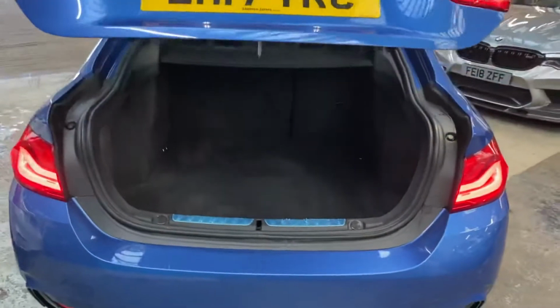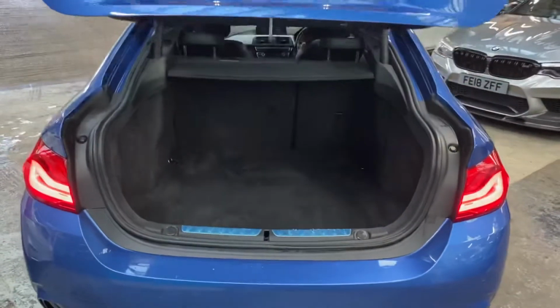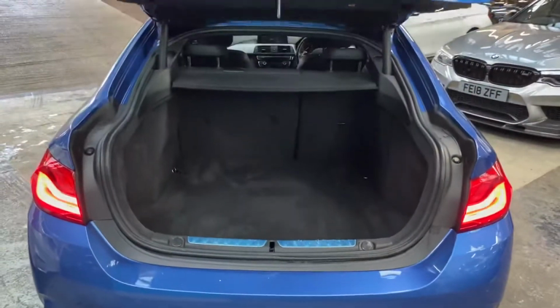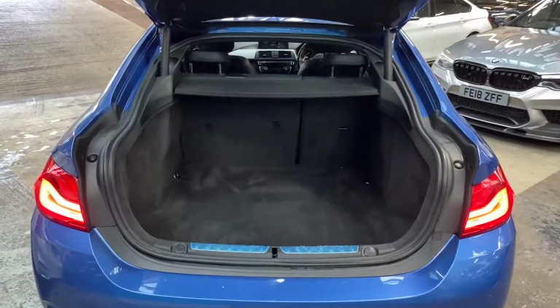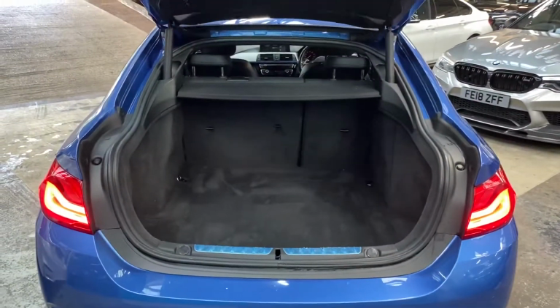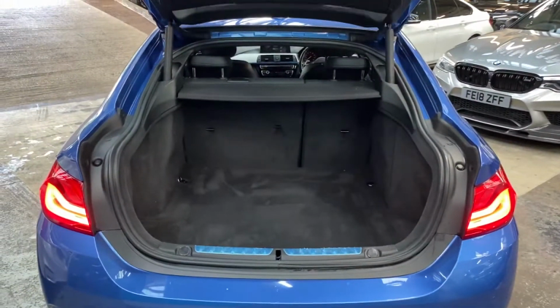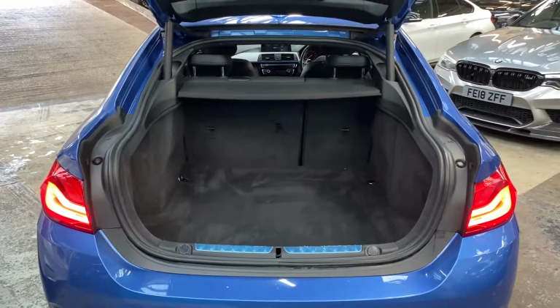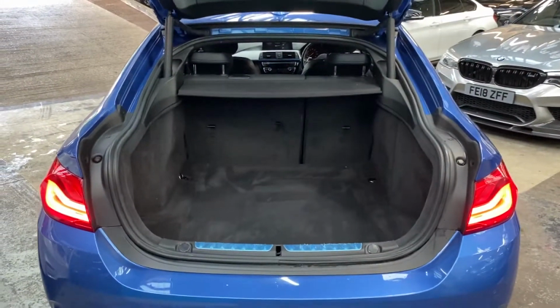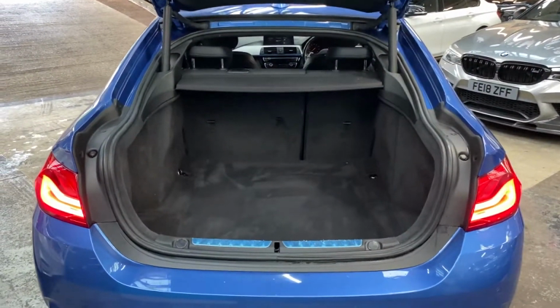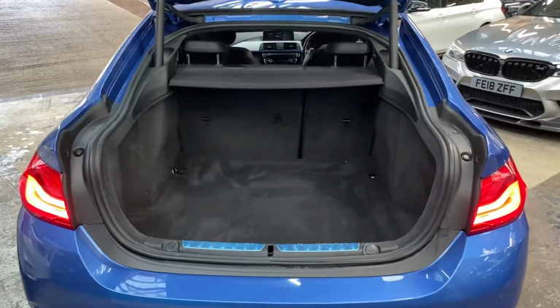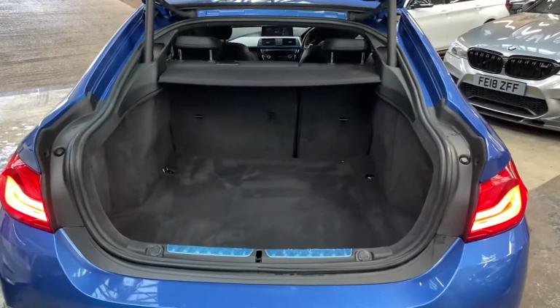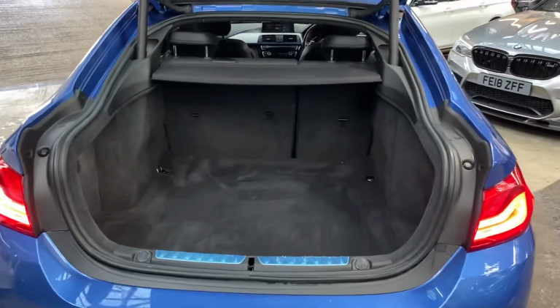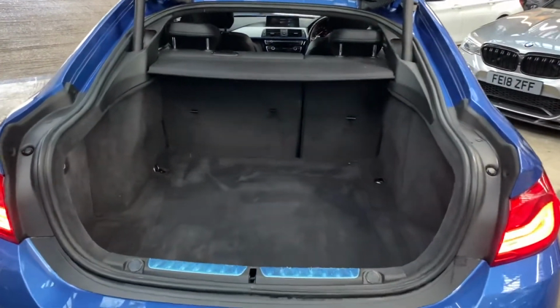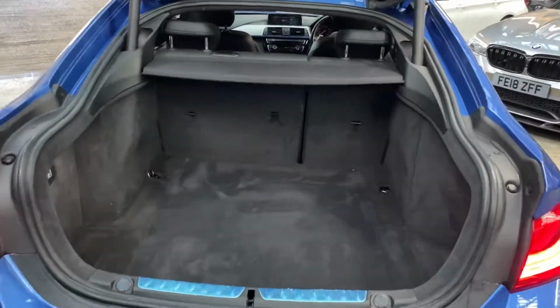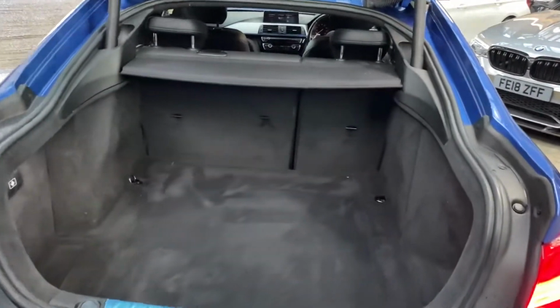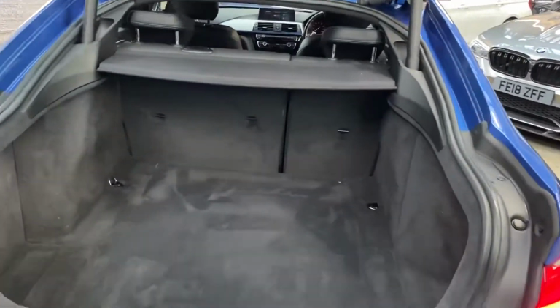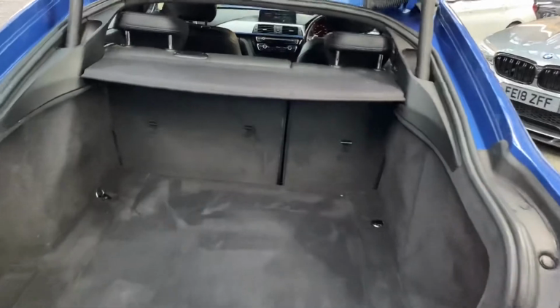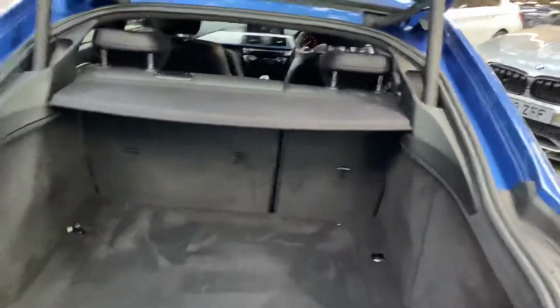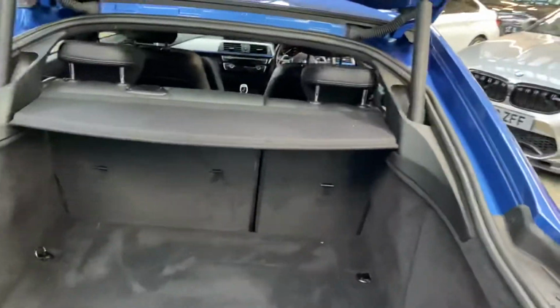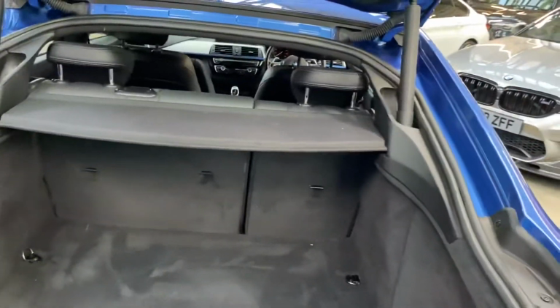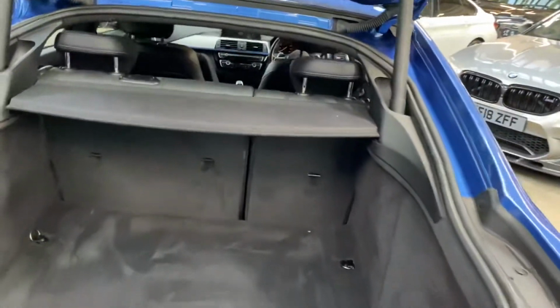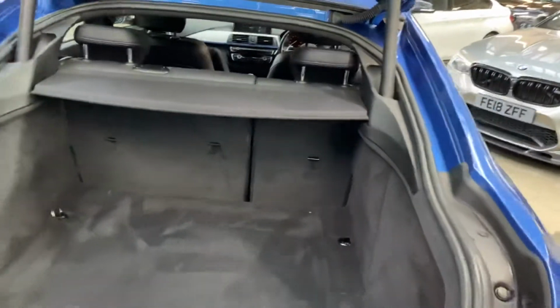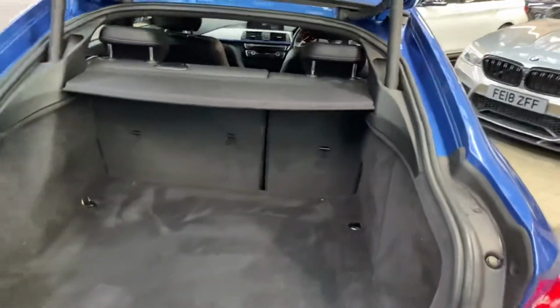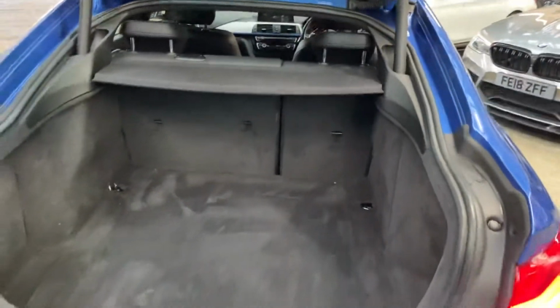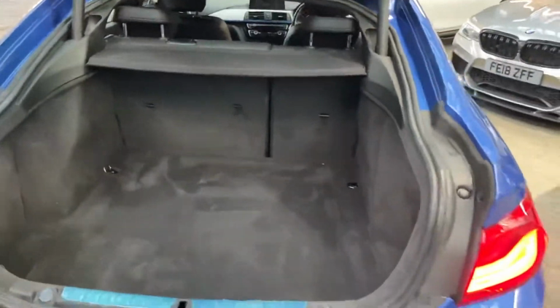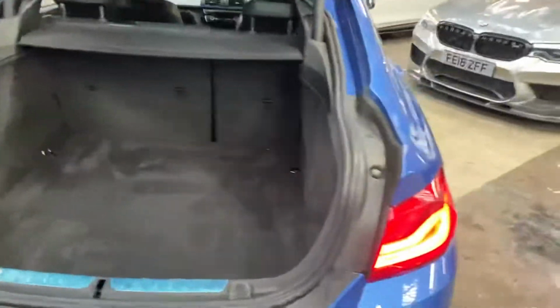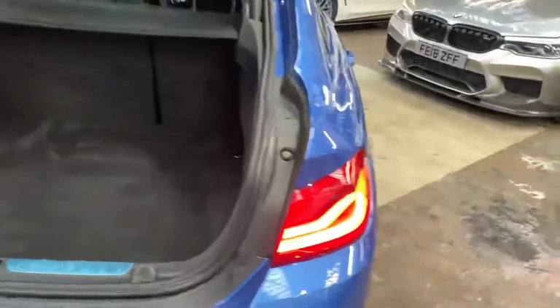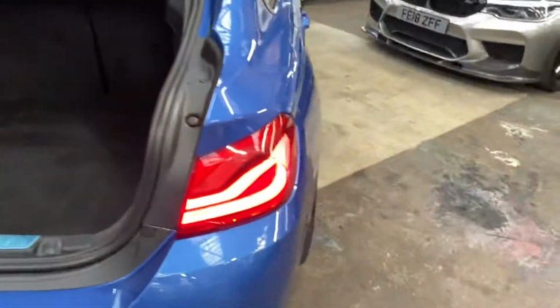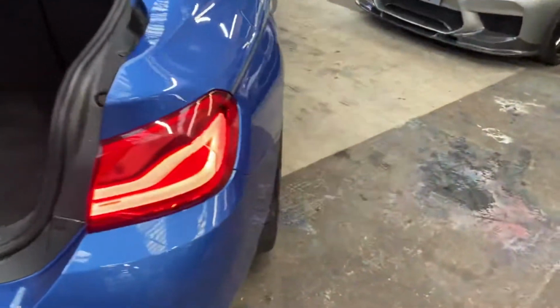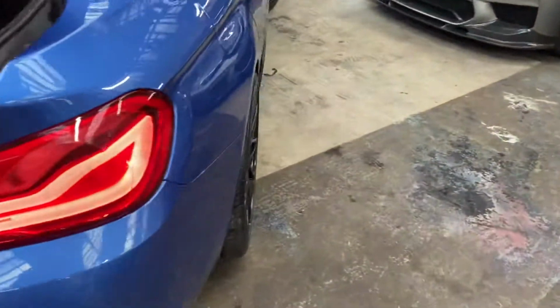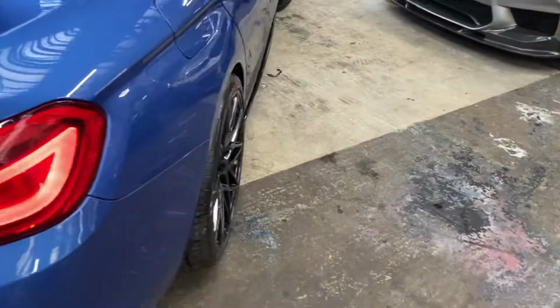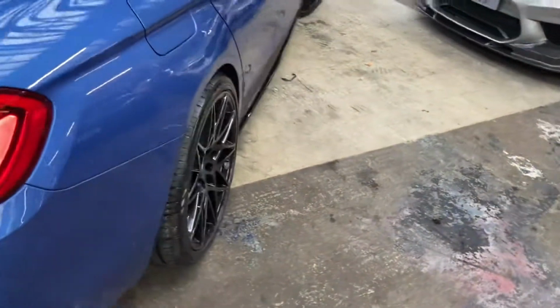As we pop open the tailgate, you'll see that it is automatic both for opening and closing. We've also got split-folding seats and removable top and bottom parcel shelves.